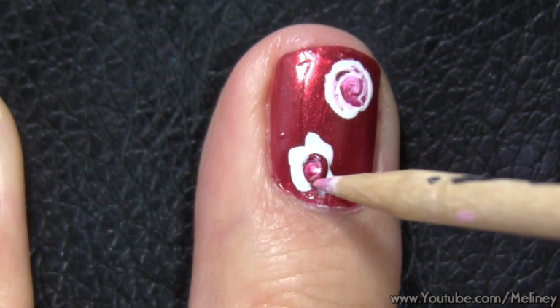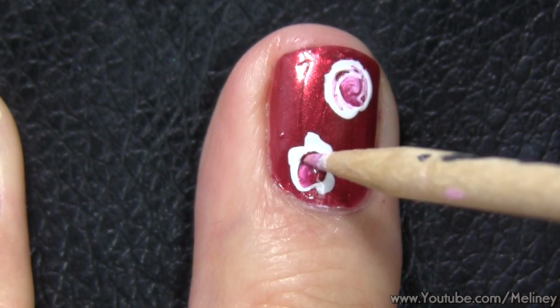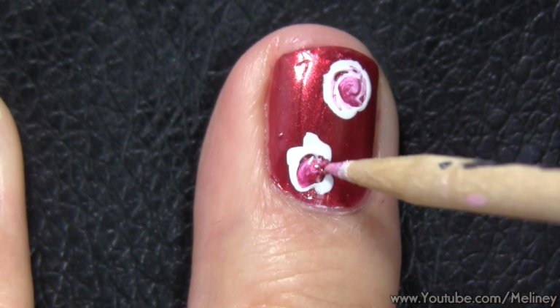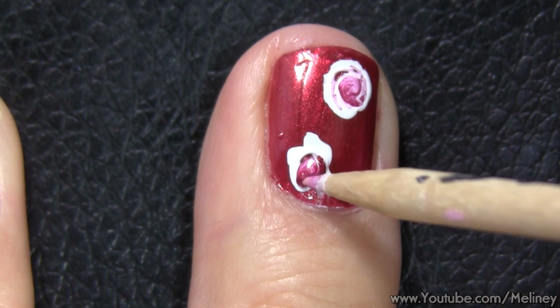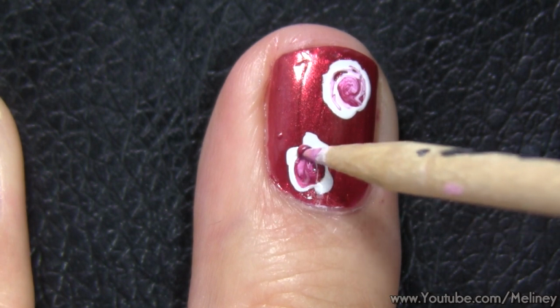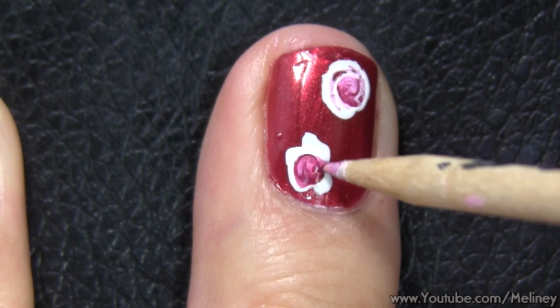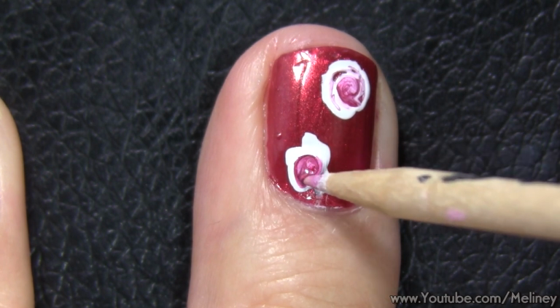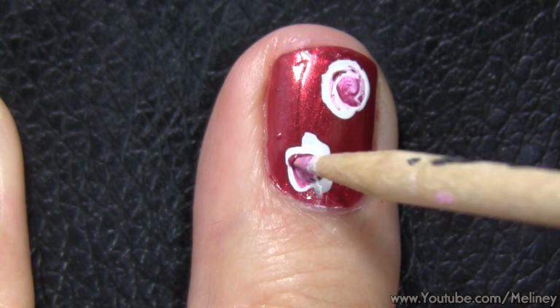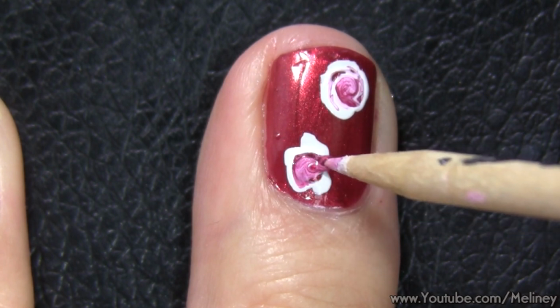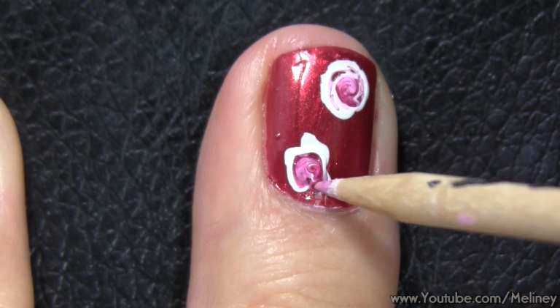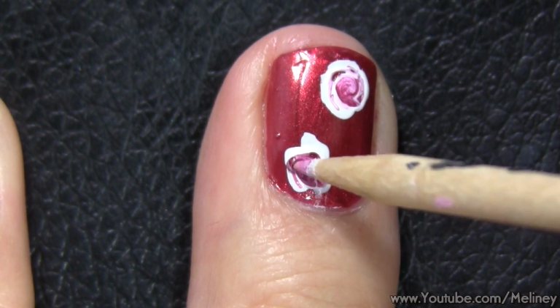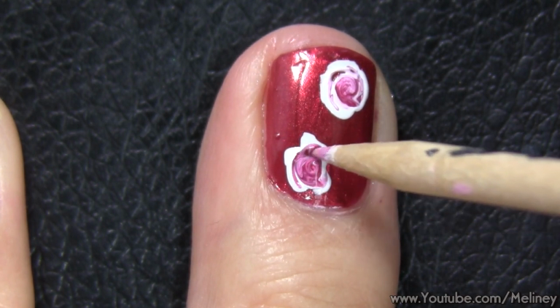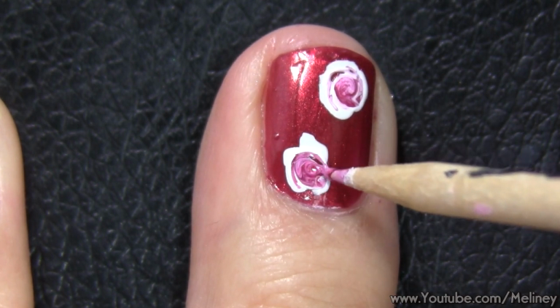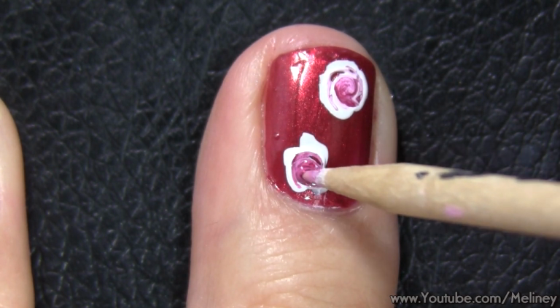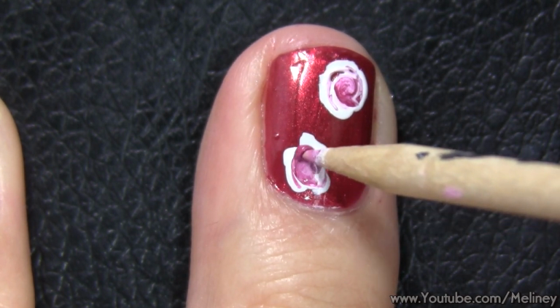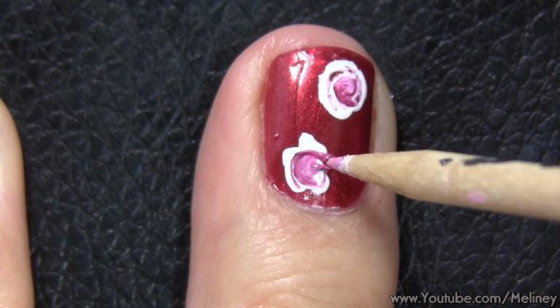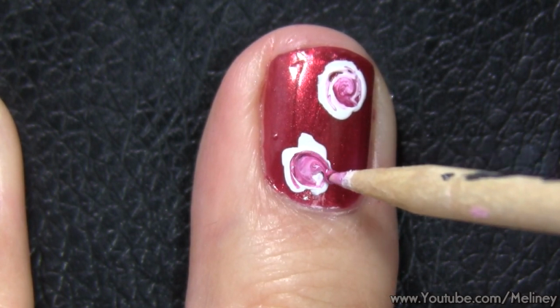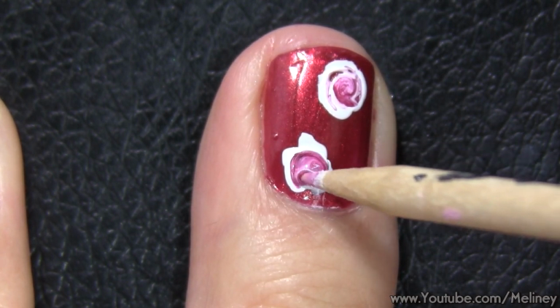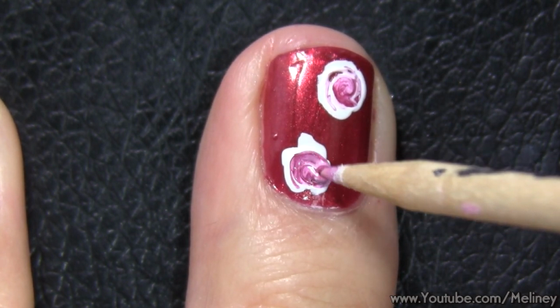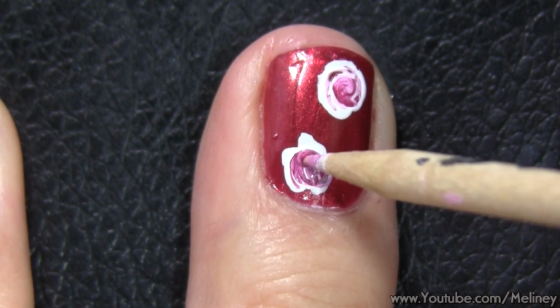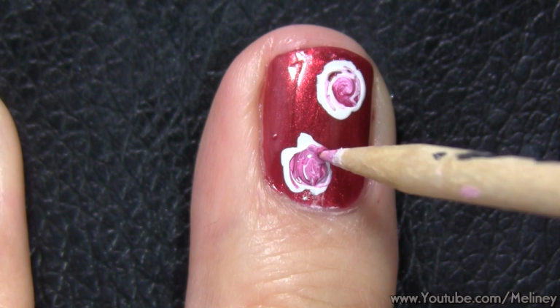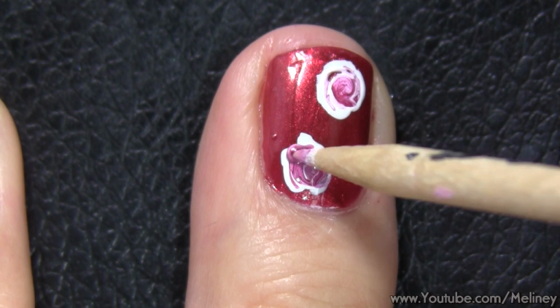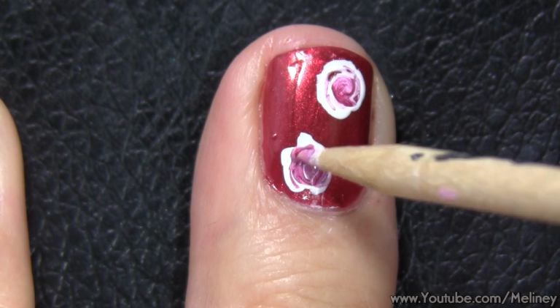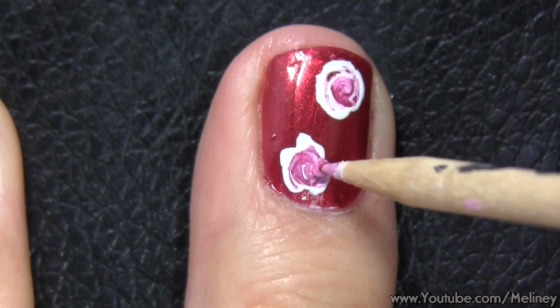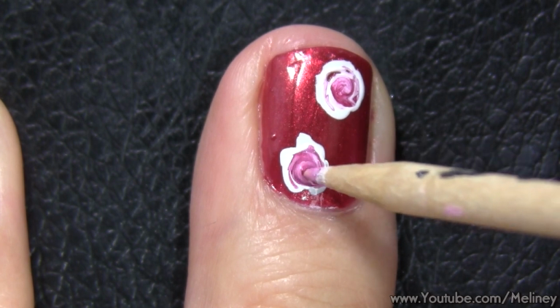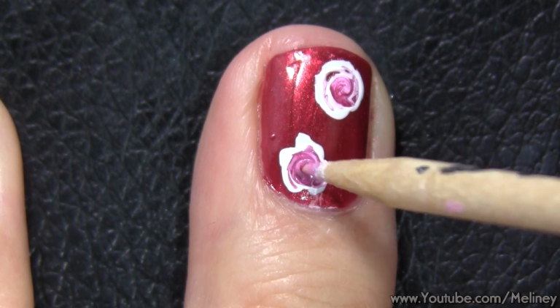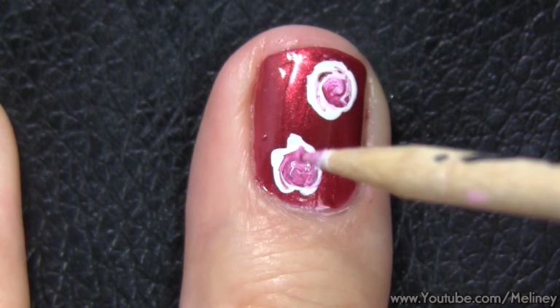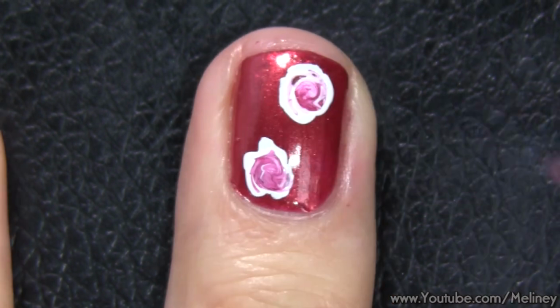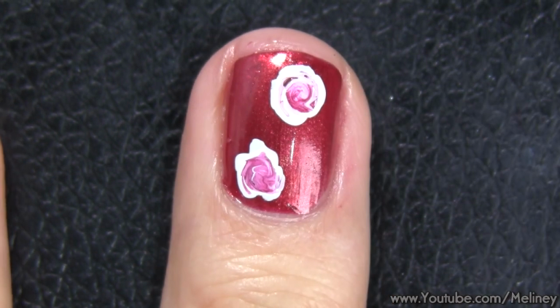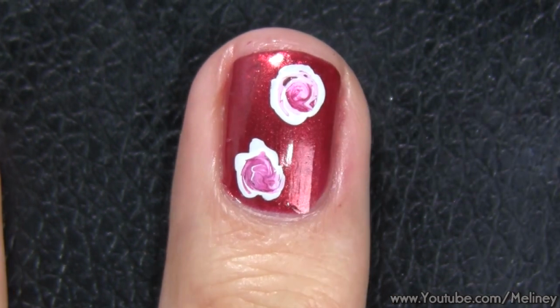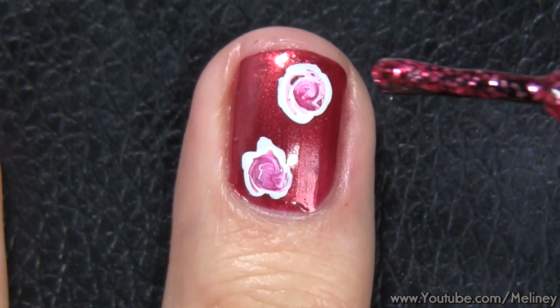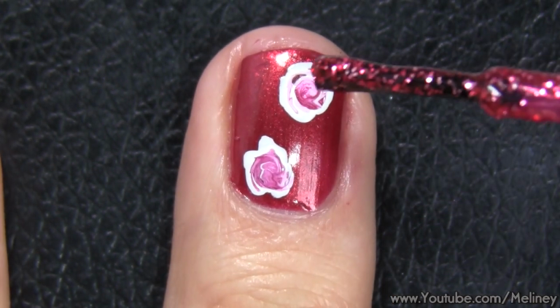This is a super easy technique to create flowers which I have used in other tutorials as well. If you would like to see more, check out my flower nails playlist linked below.